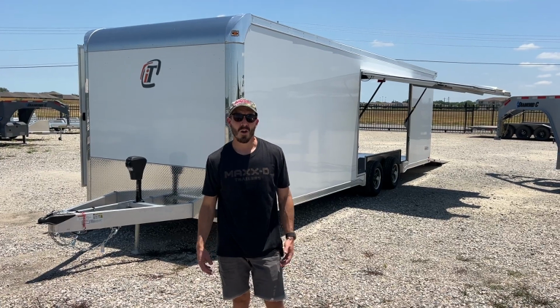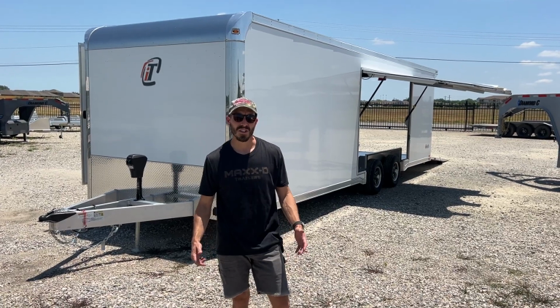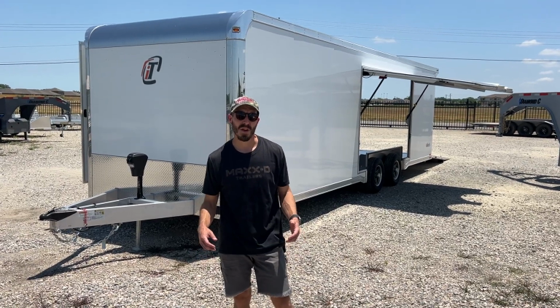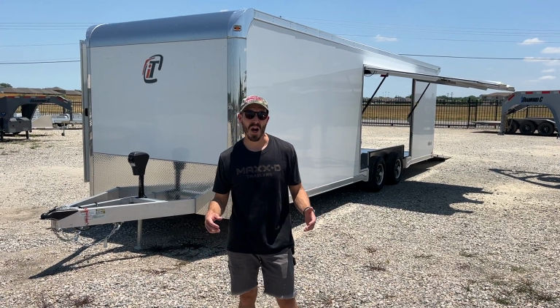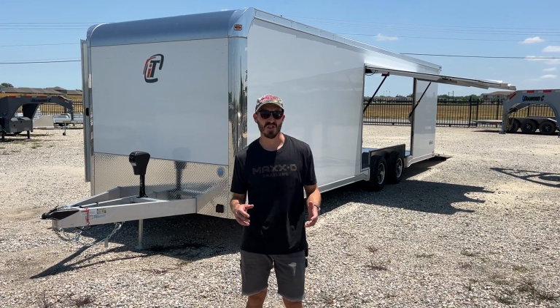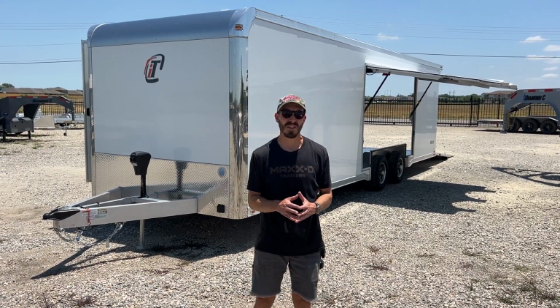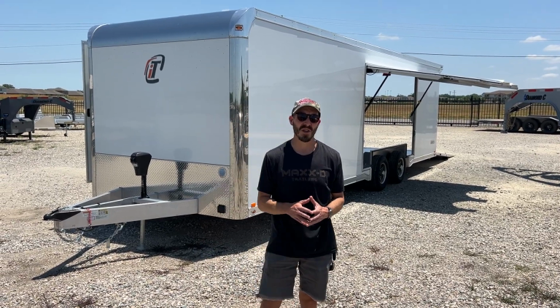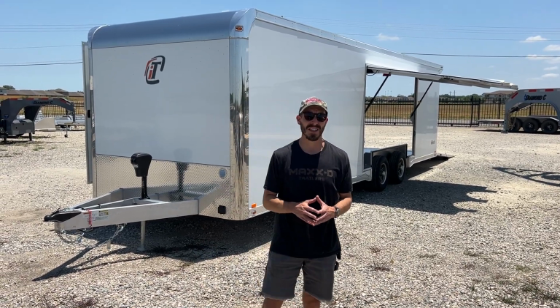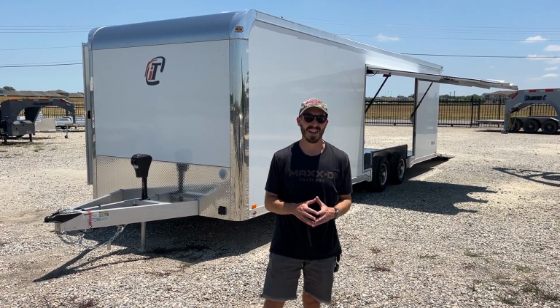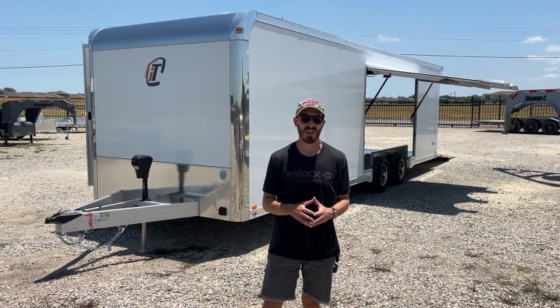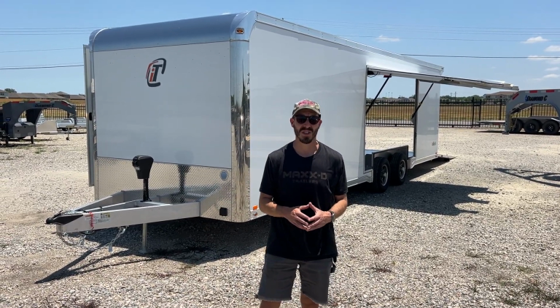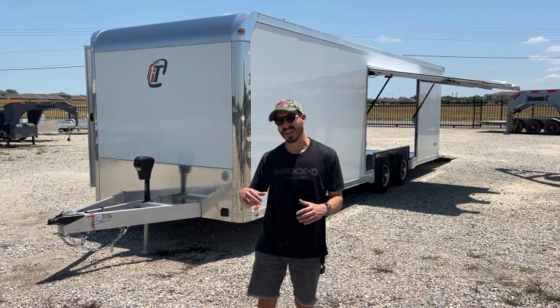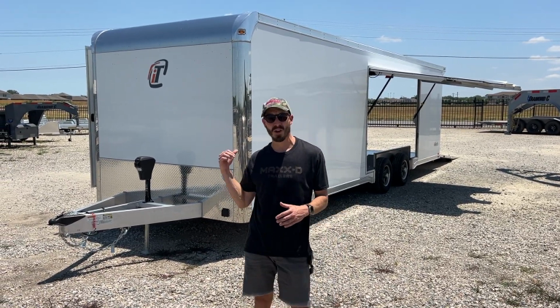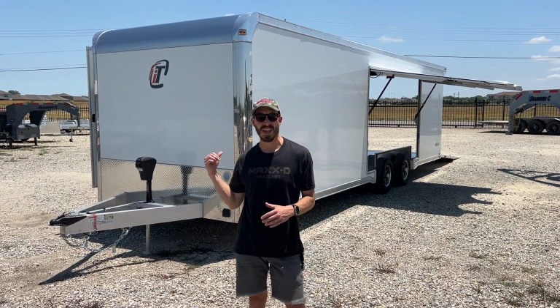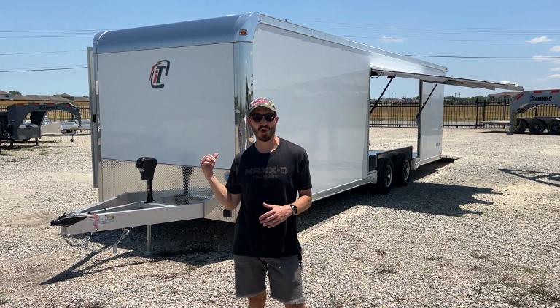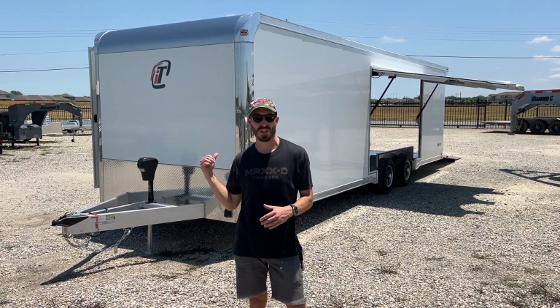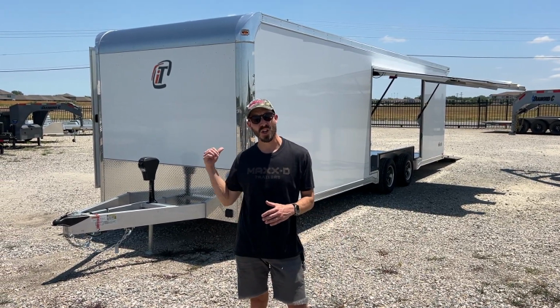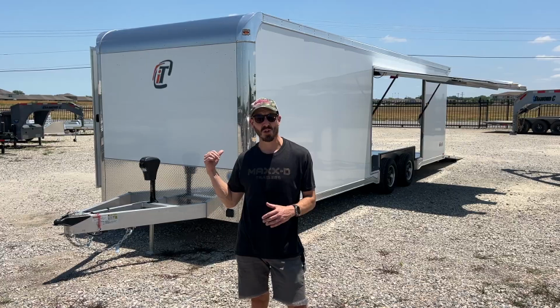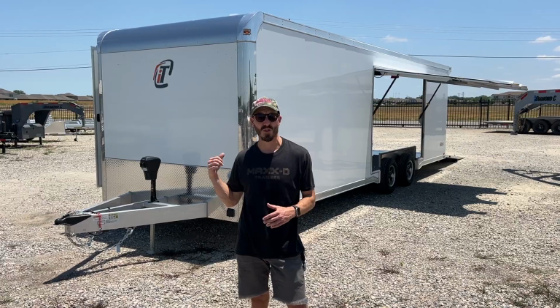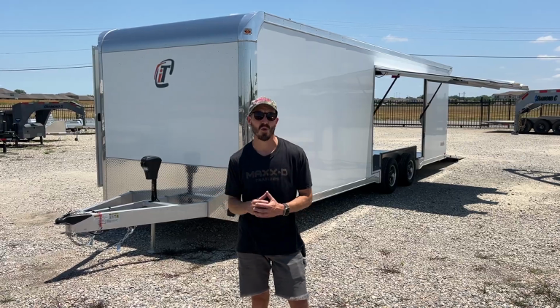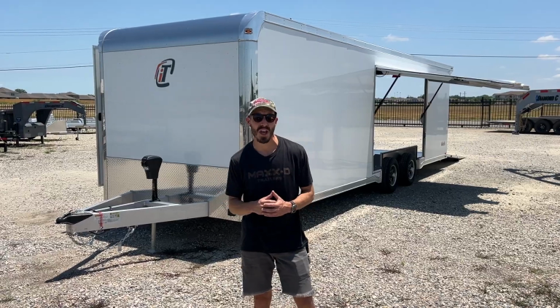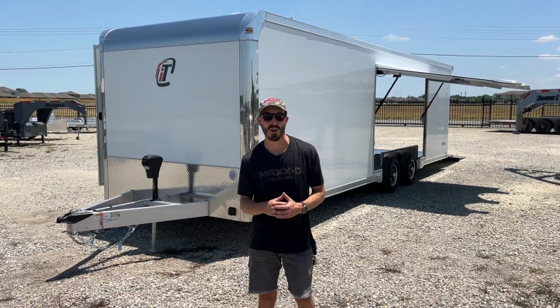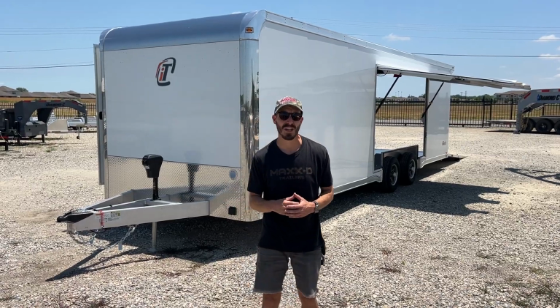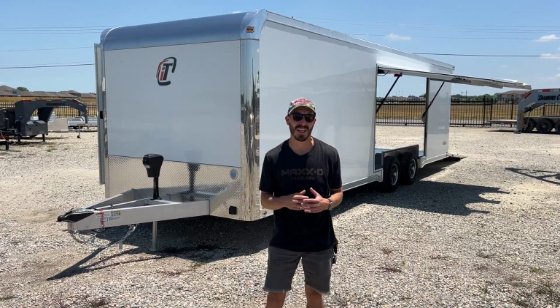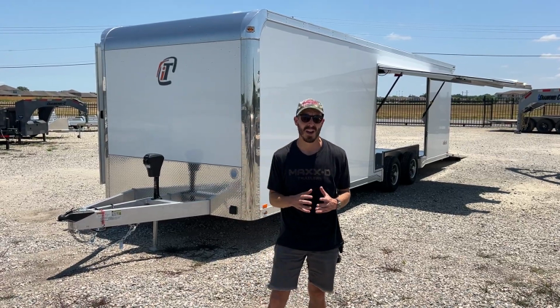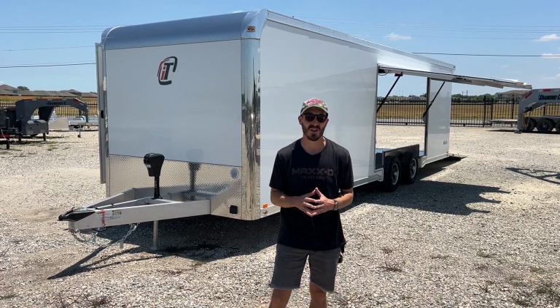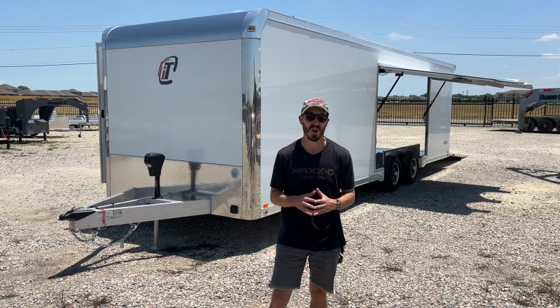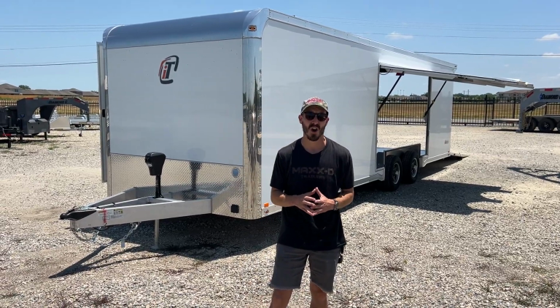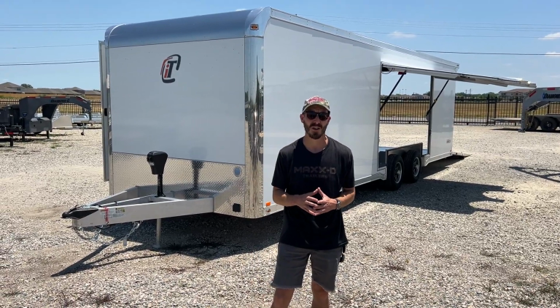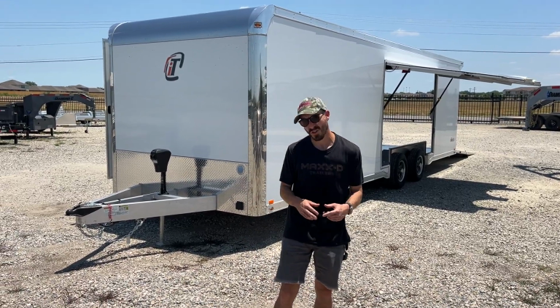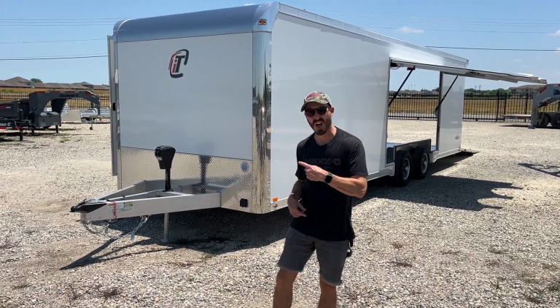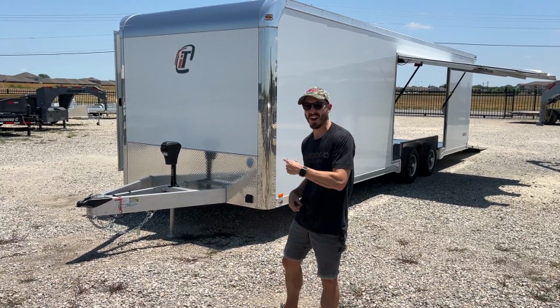What's up everybody, it's Travis here at TSI Trailers, and today we're going to take a look at this freshly delivered 28-foot Intec Light Series car hauler. Let's check it out.